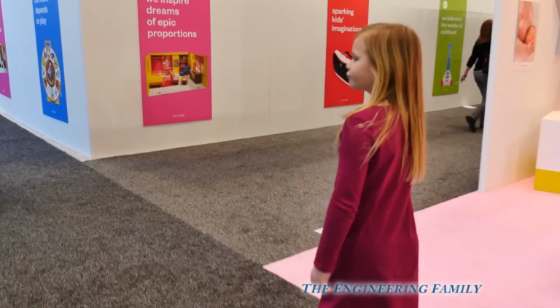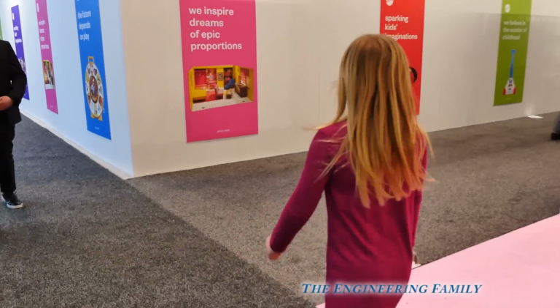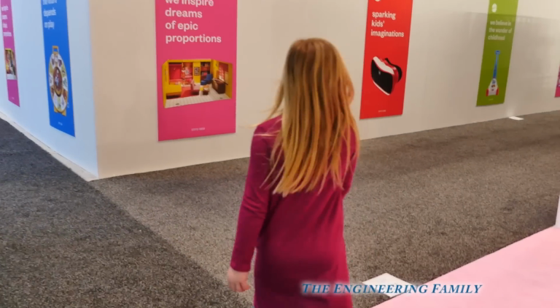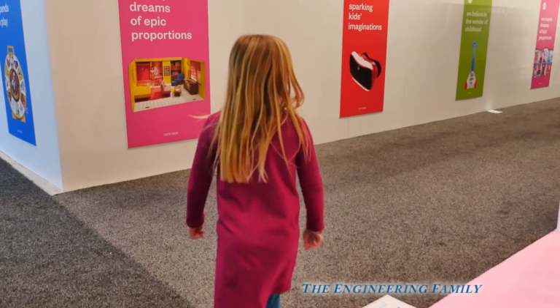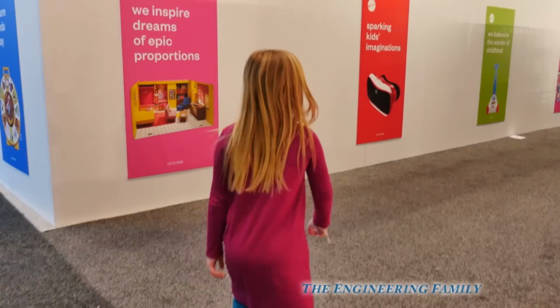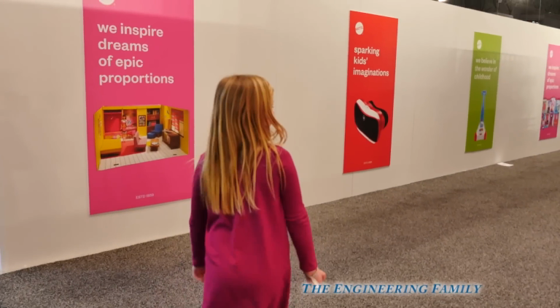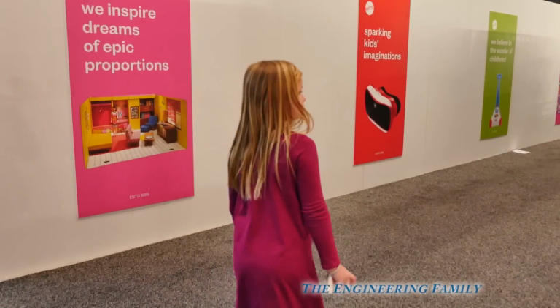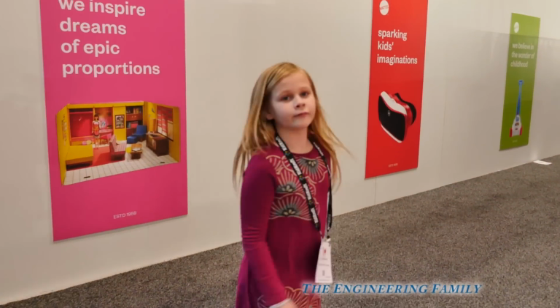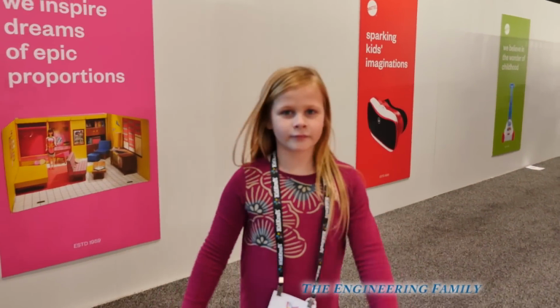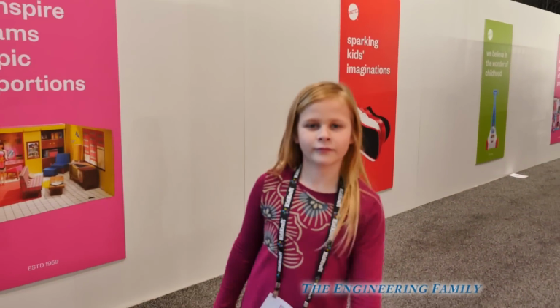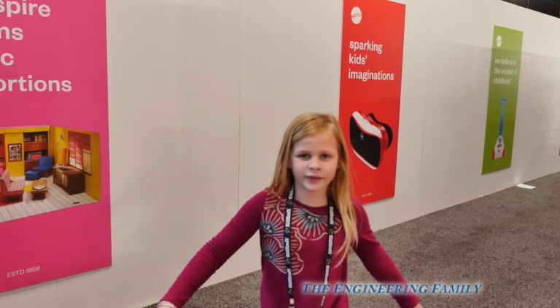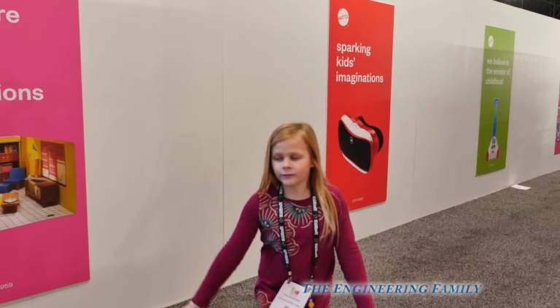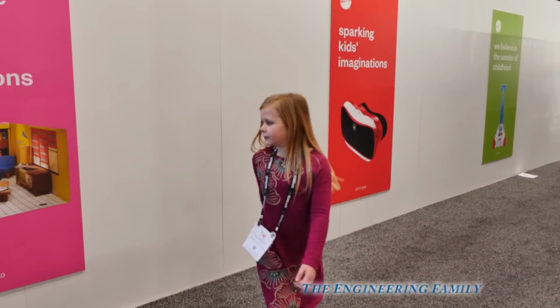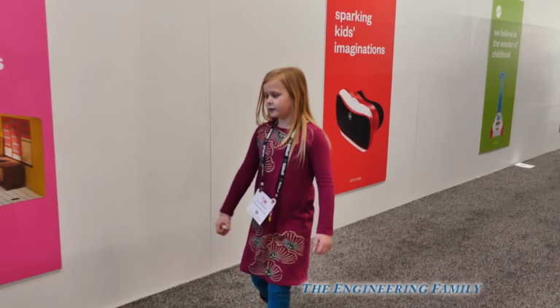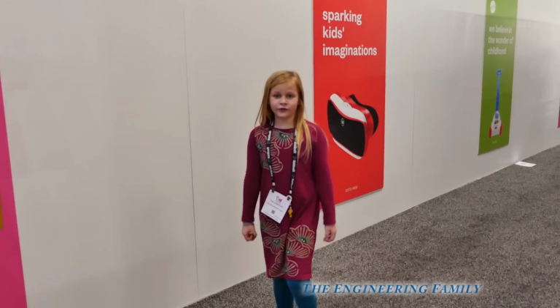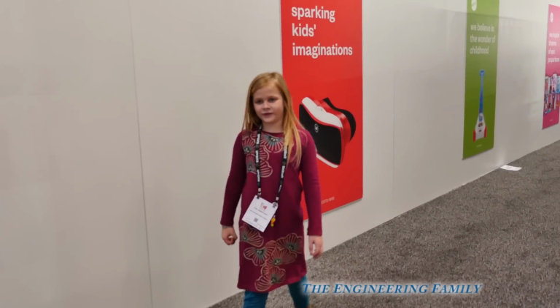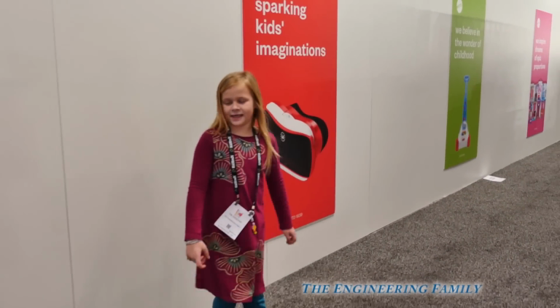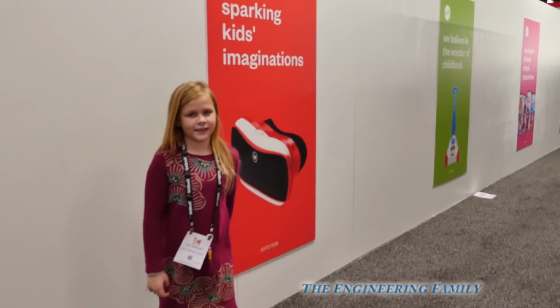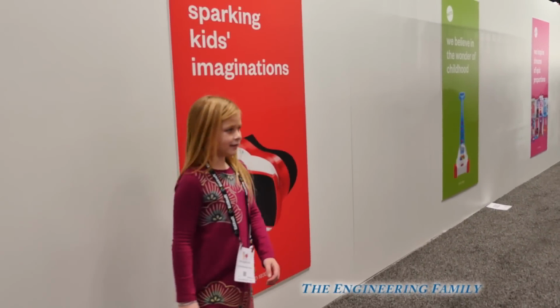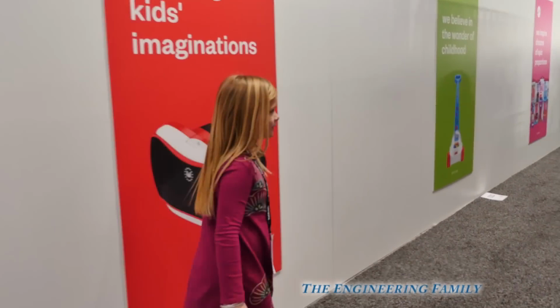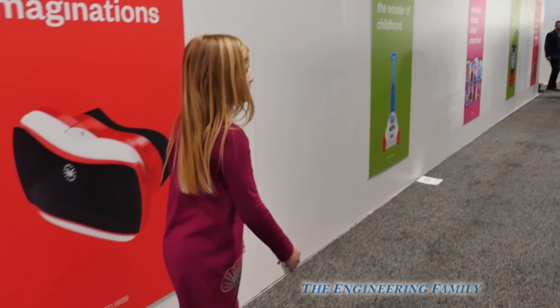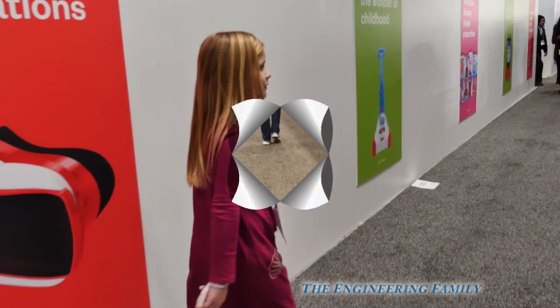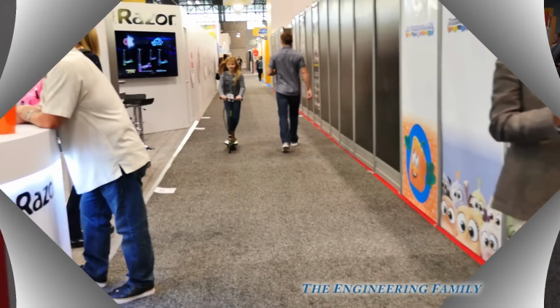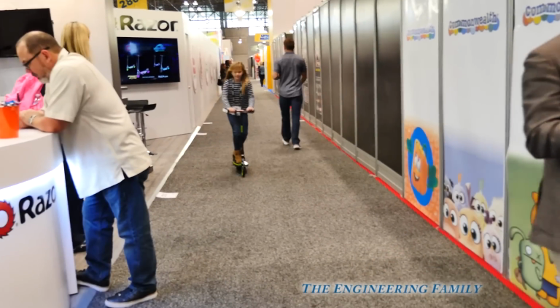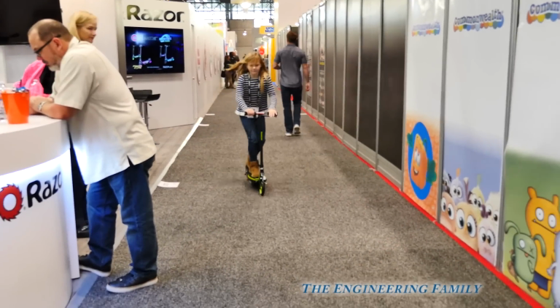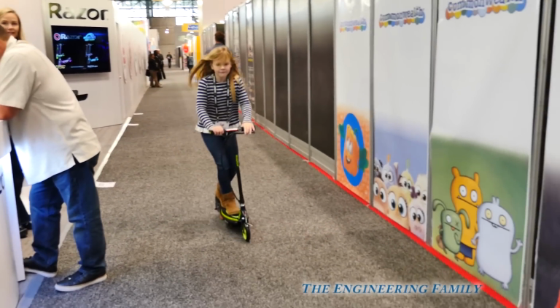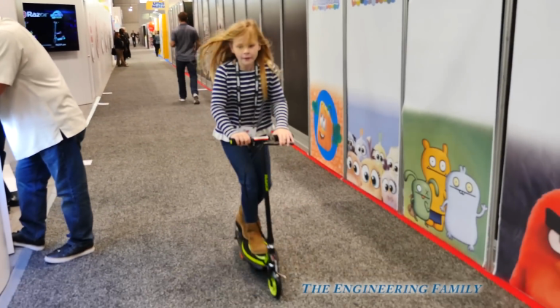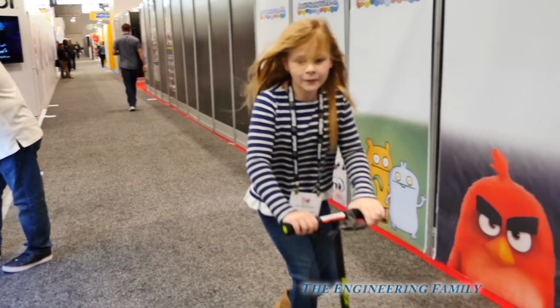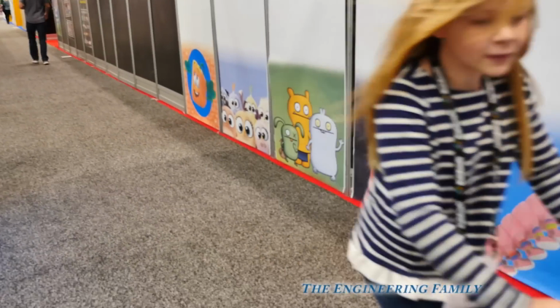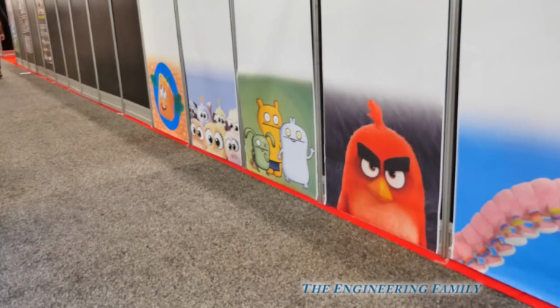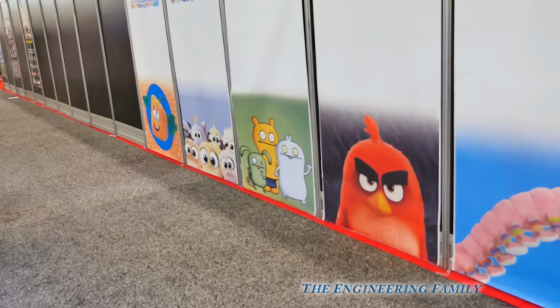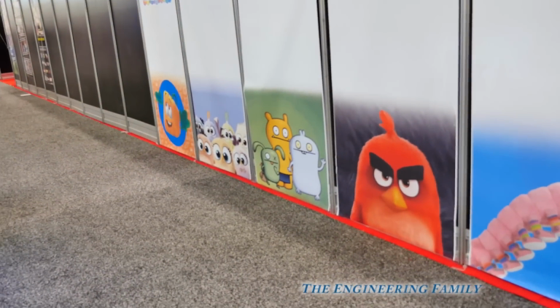Where are those little mini Hatchimals? Hey, Assistant, I wonder if we're gonna find any big hatched Hatchimals. What do you think? I think we are. Let's go find them. Here comes the Assistant, looking for the Hatchimals. I wonder where they are.